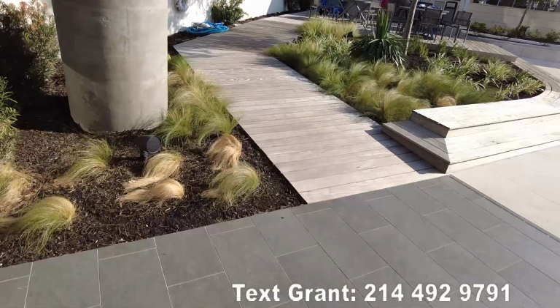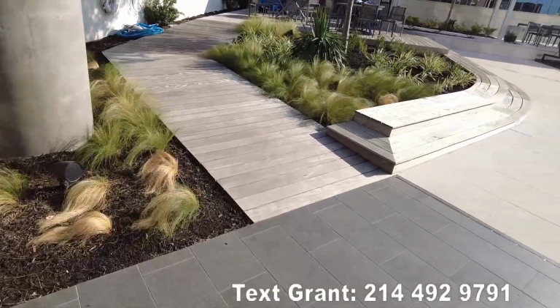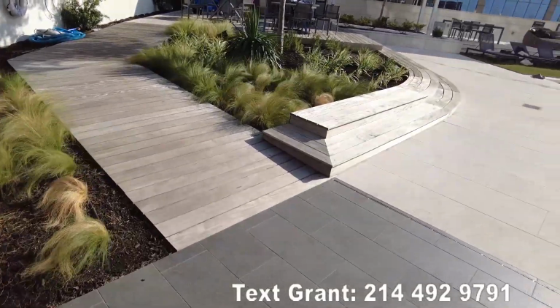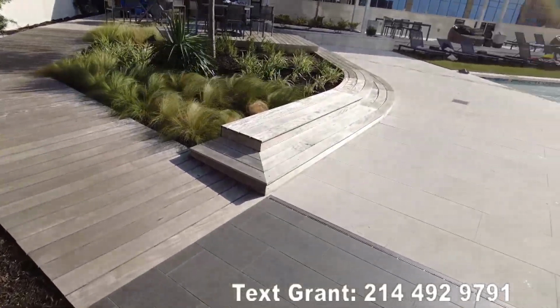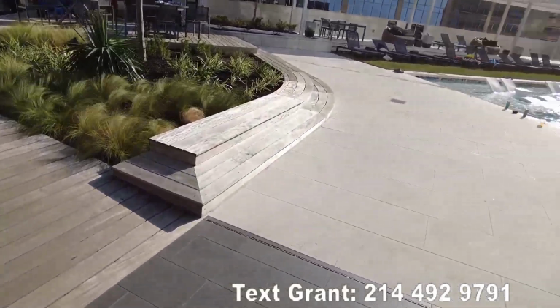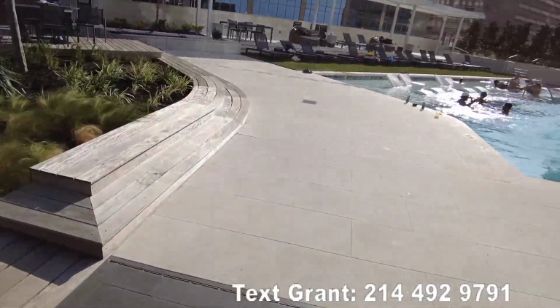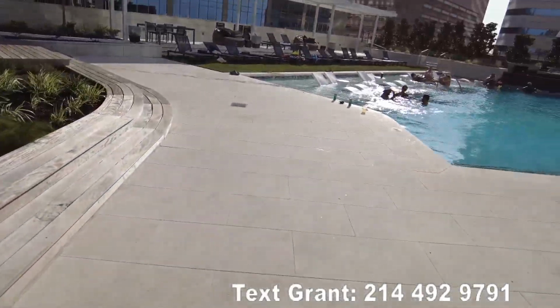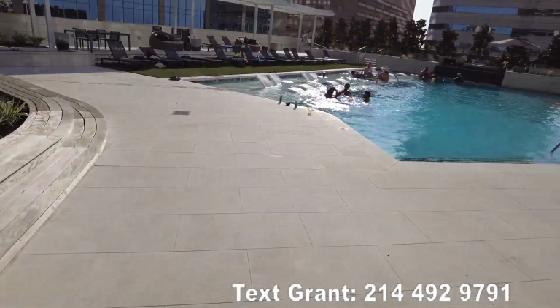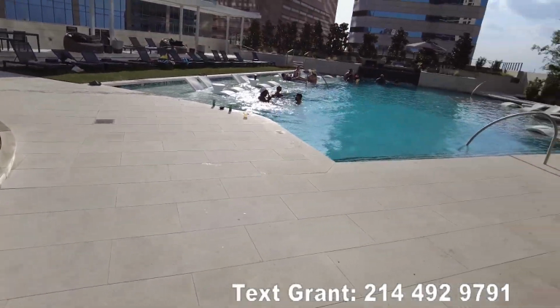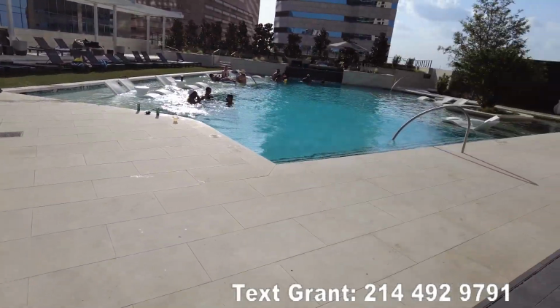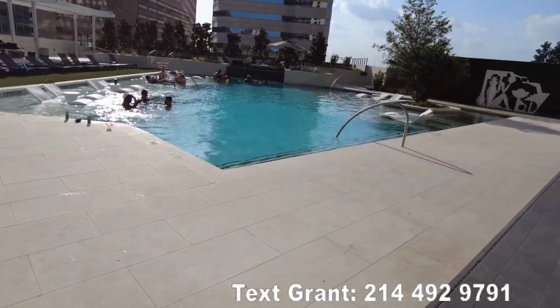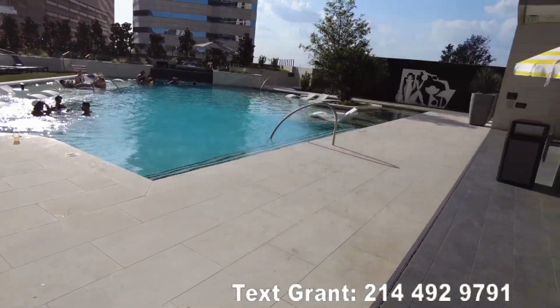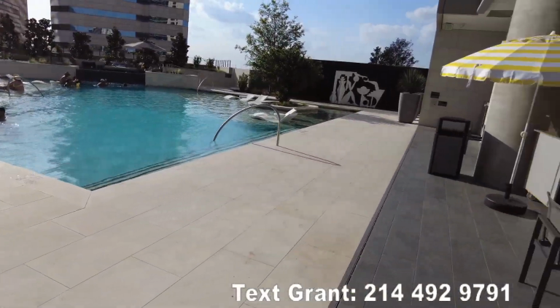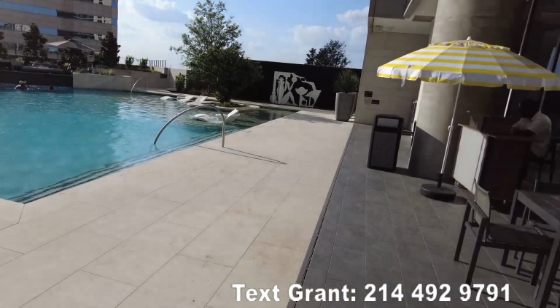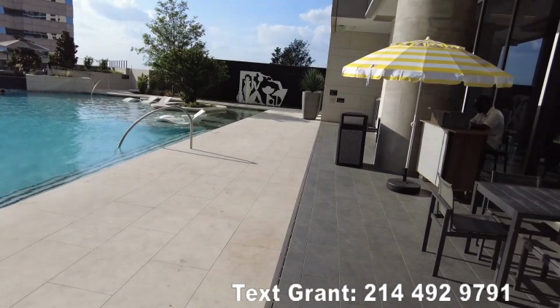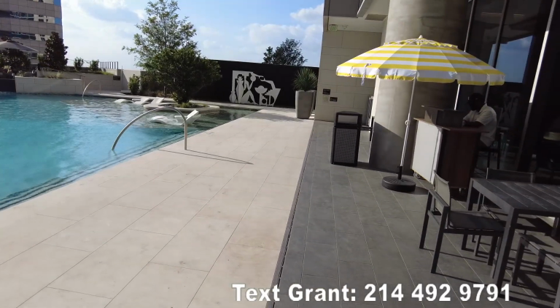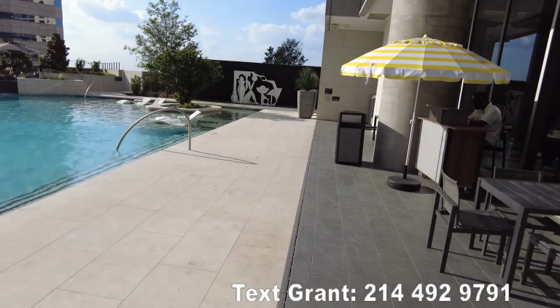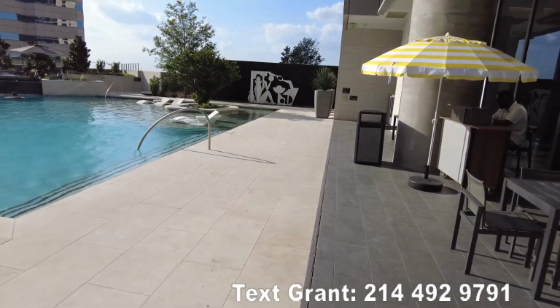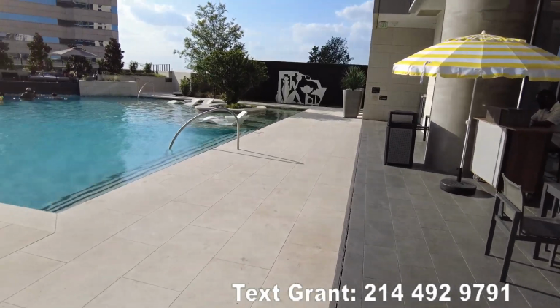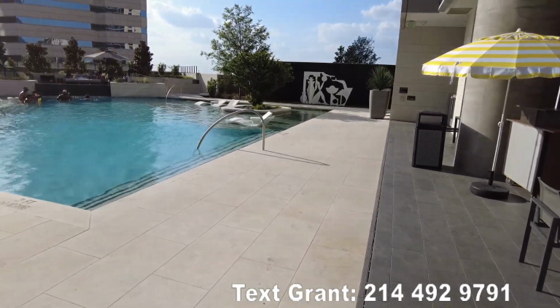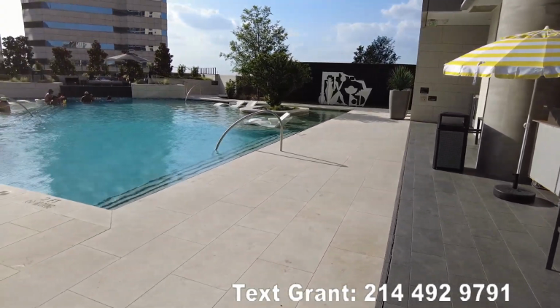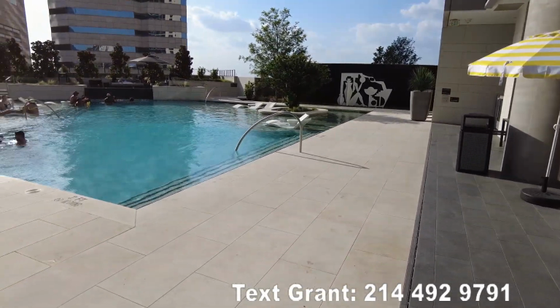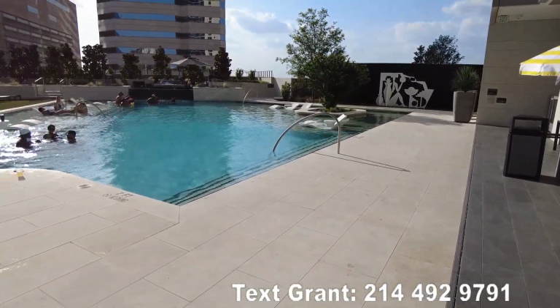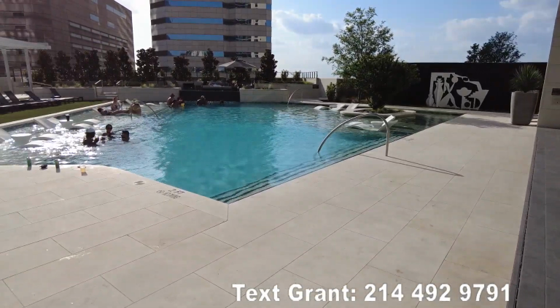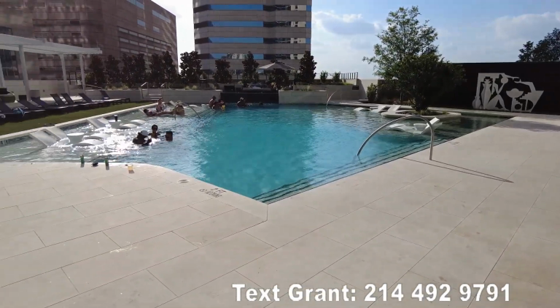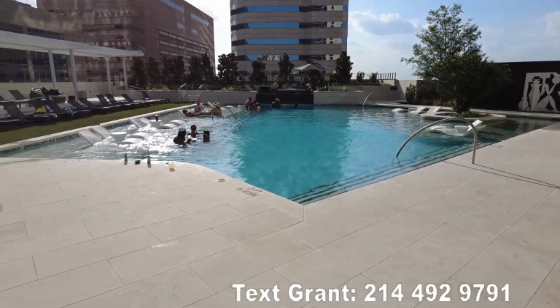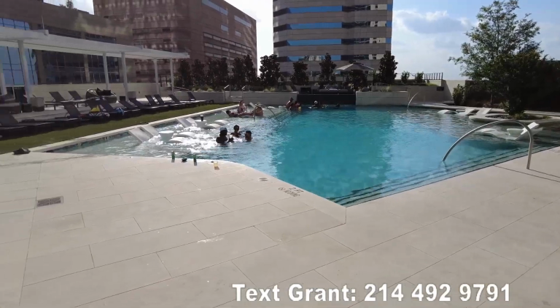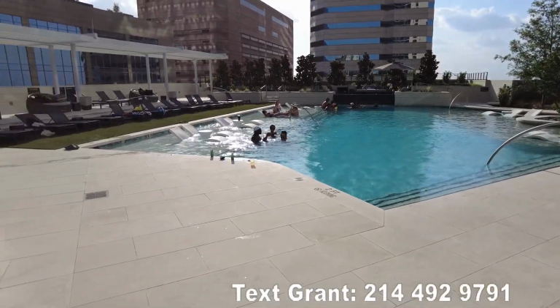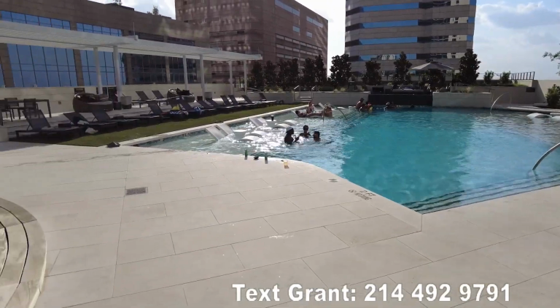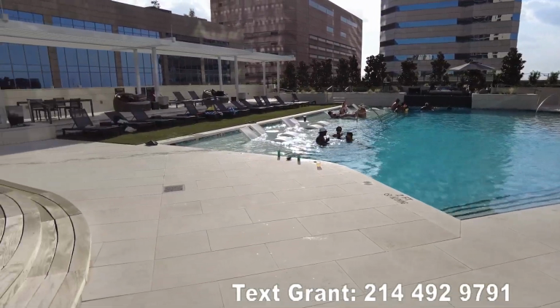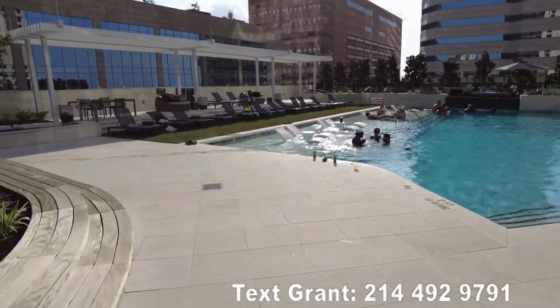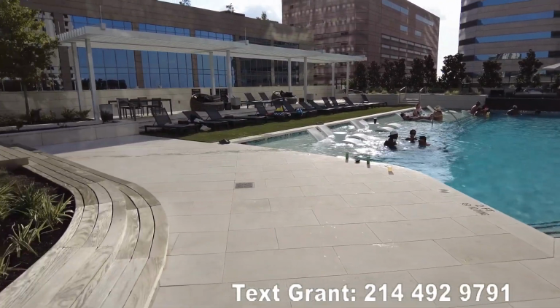All right, so here's the pool just to see it. It's really, really pretty. There's a lot to see. It's a nice area. You've got some fantastic views and this is a rooftop pool. So it's a beautiful, beautiful pool.